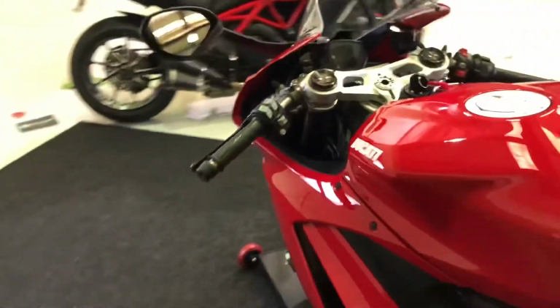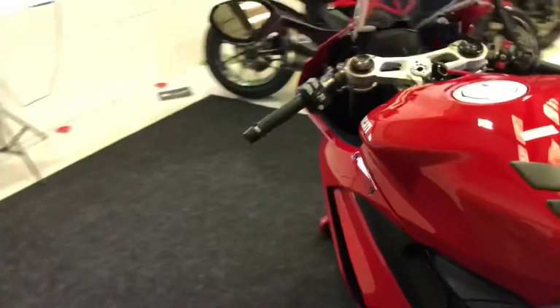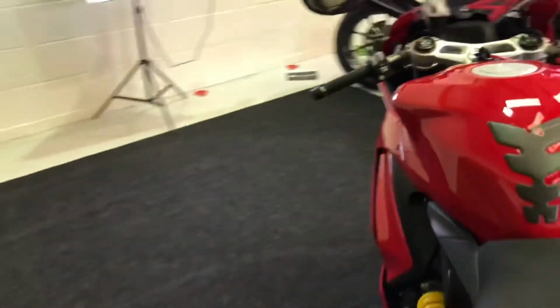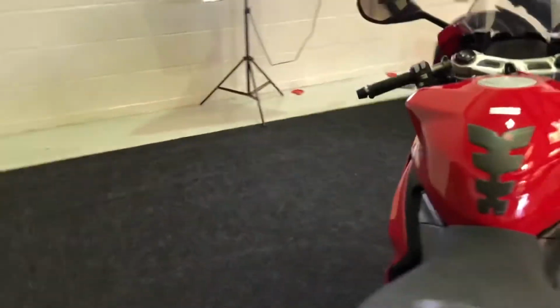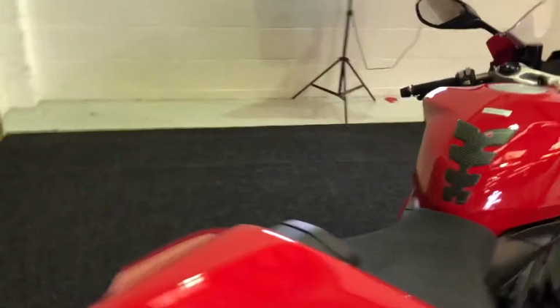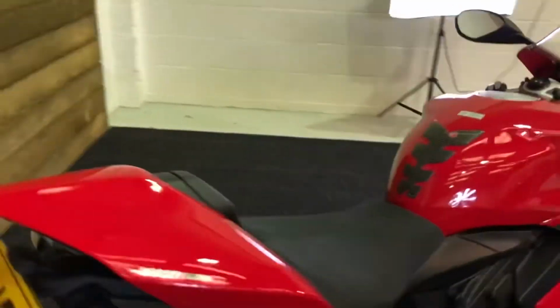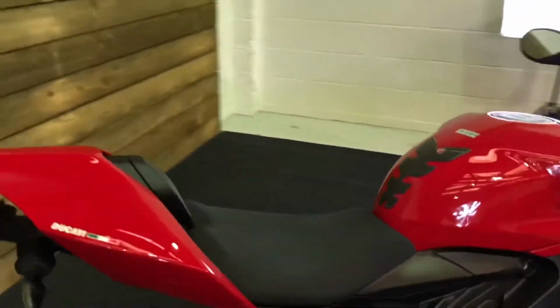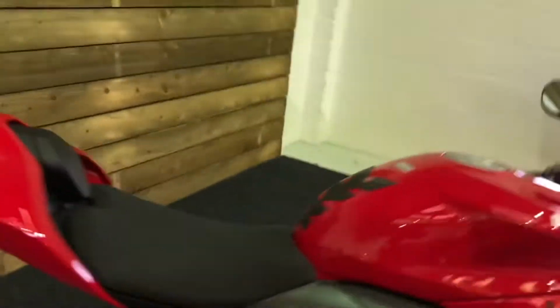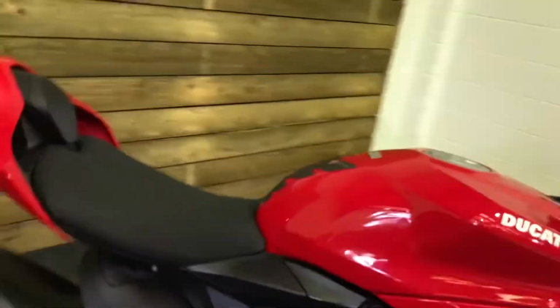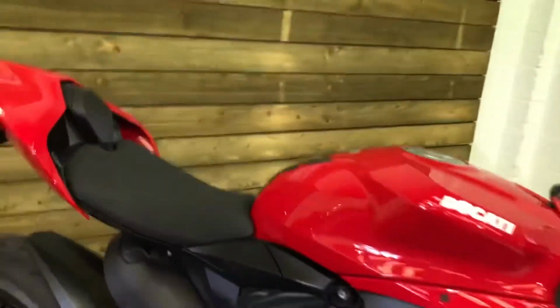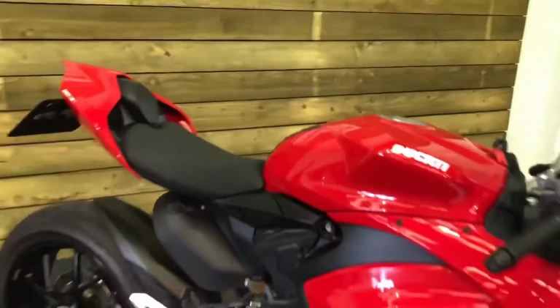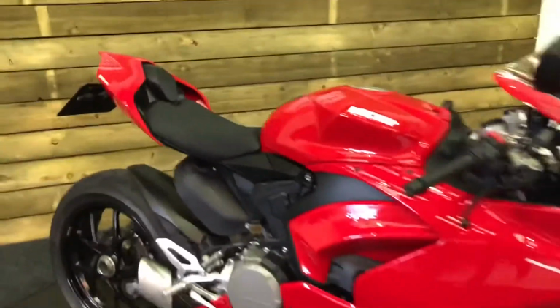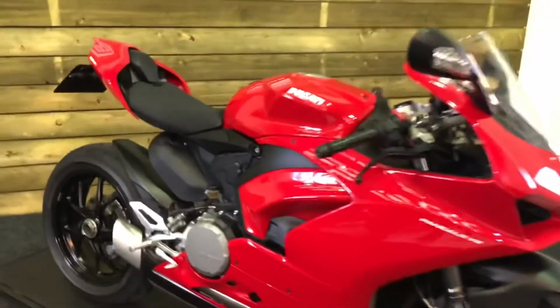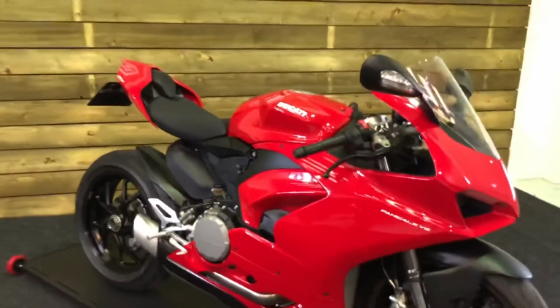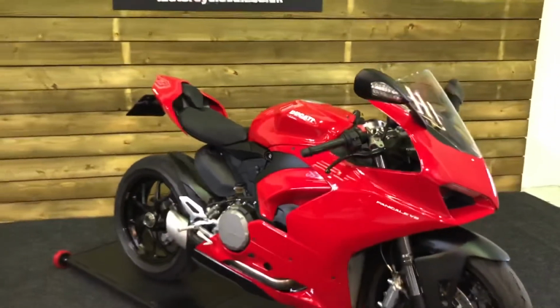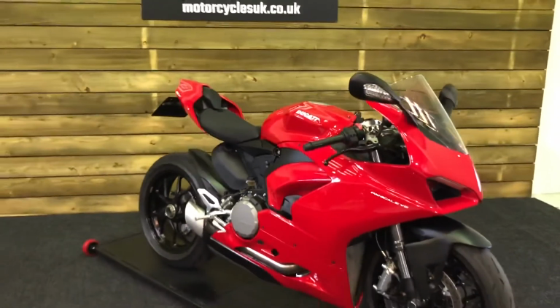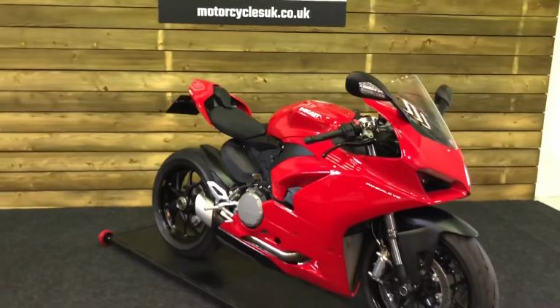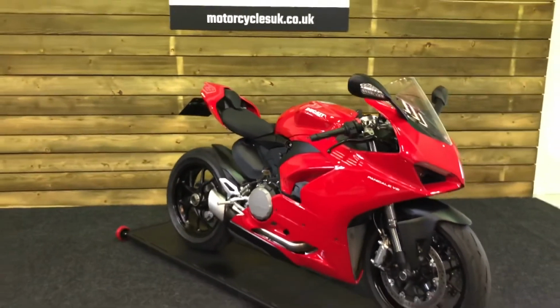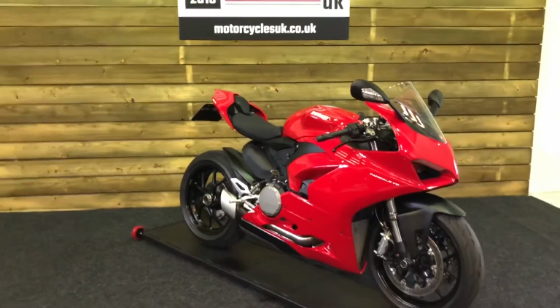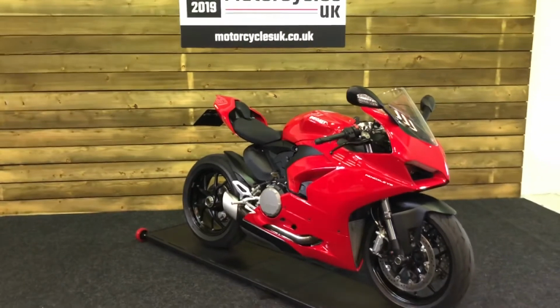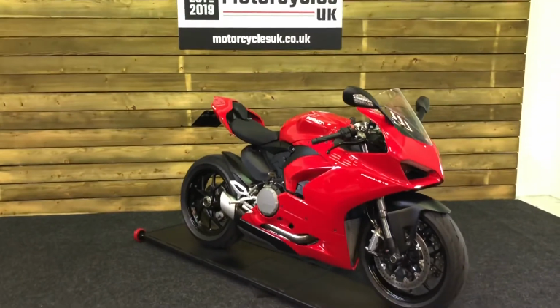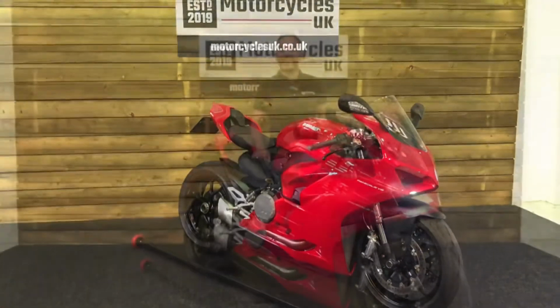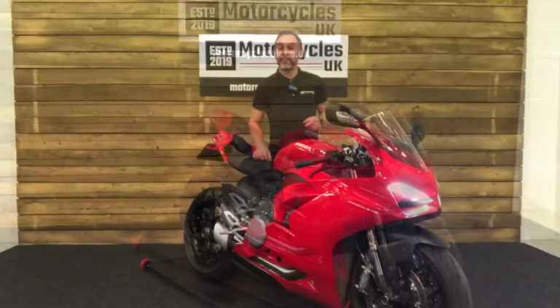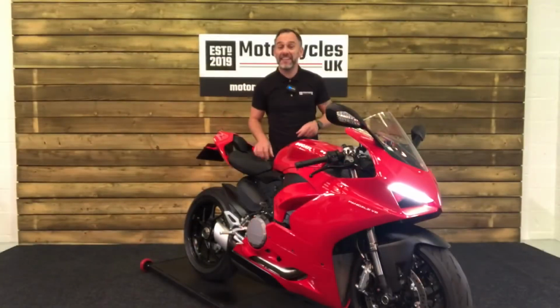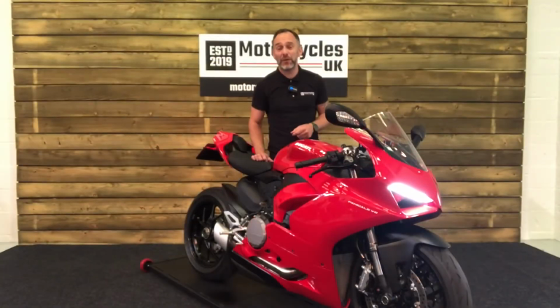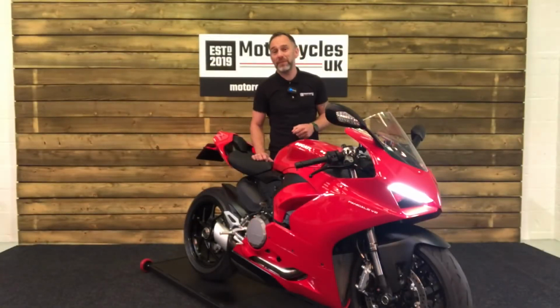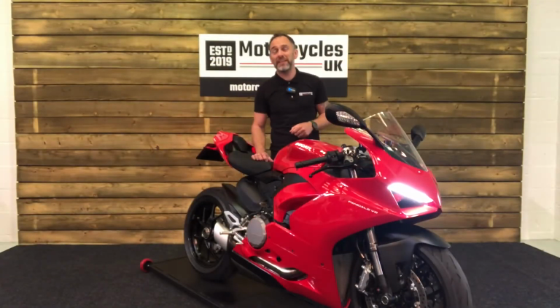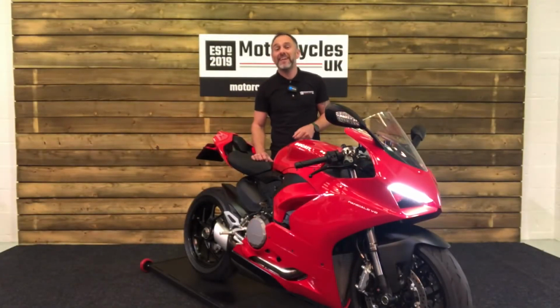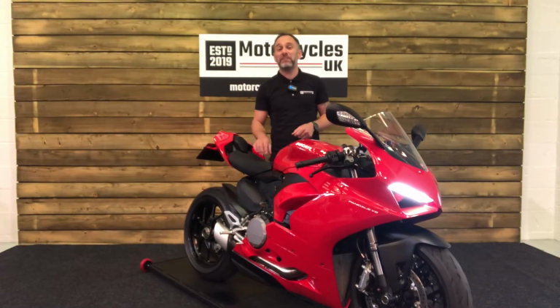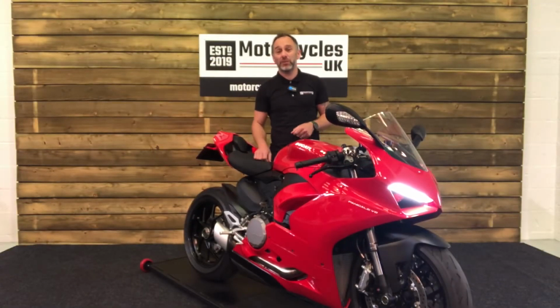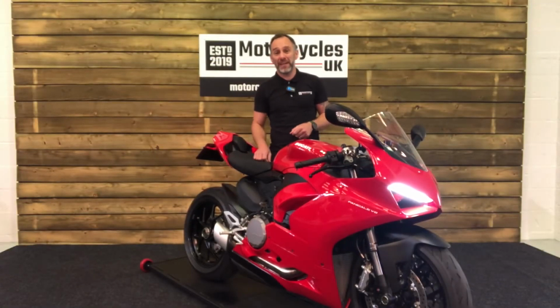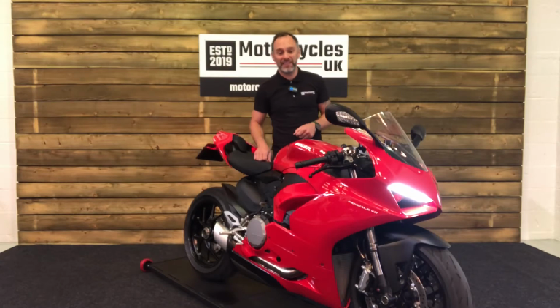If you like your V-twin sports bikes, particularly Ducatis, then look no further than this absolutely stunning Ducati Panigale V2. These things sound absolutely amazing, so let's fire this one up and have a listen.